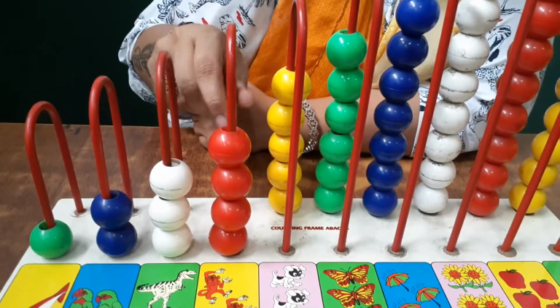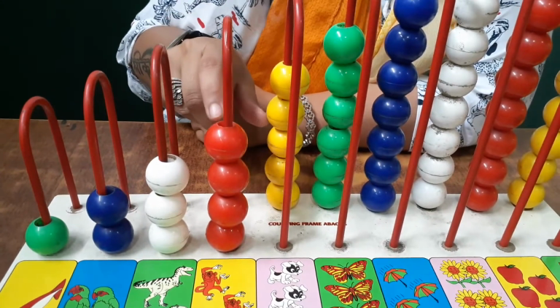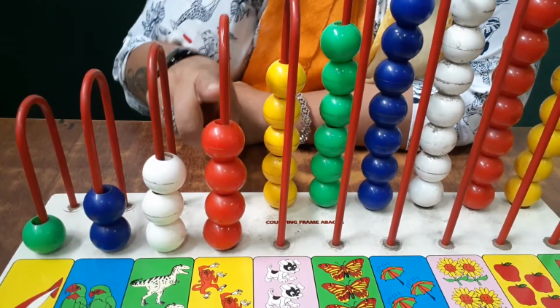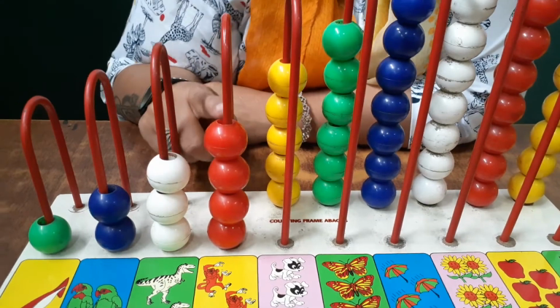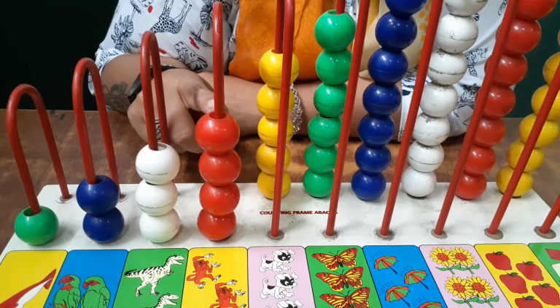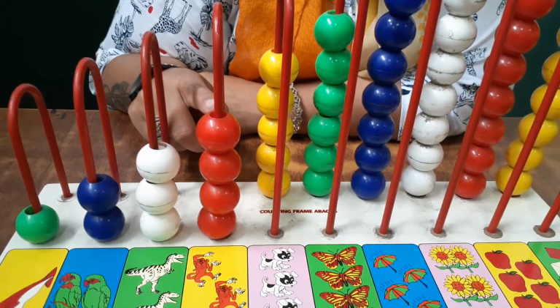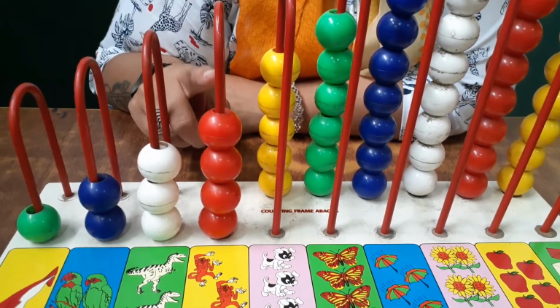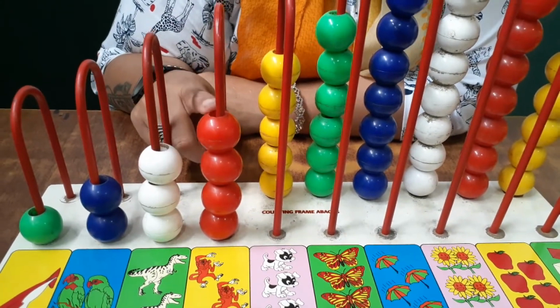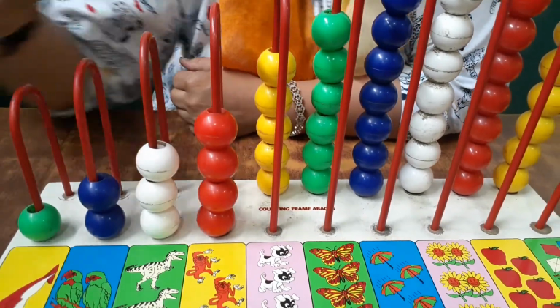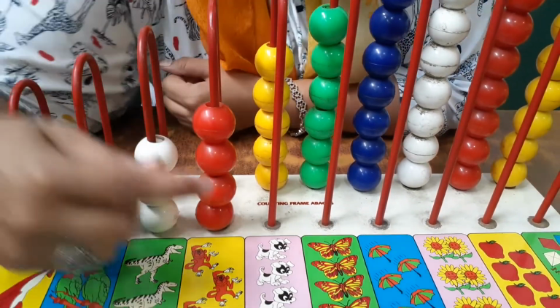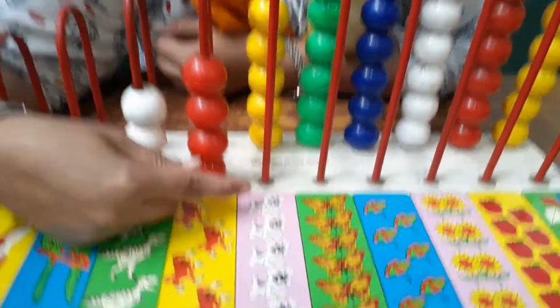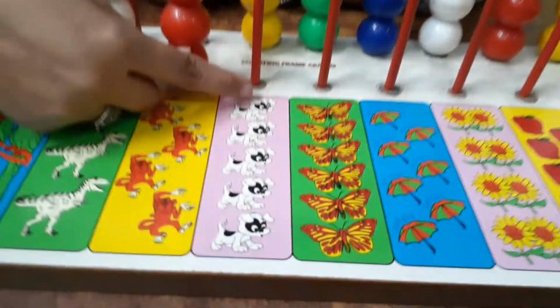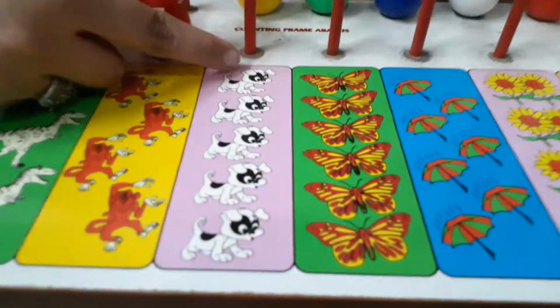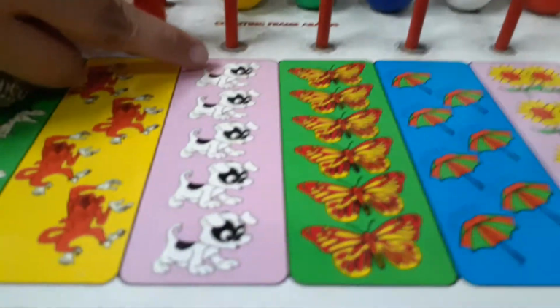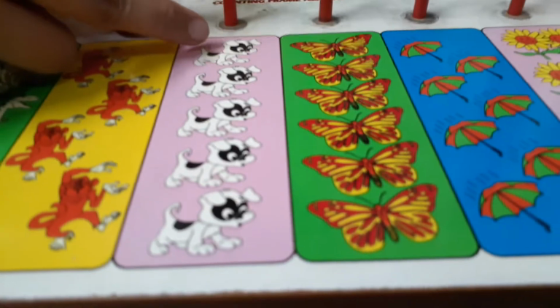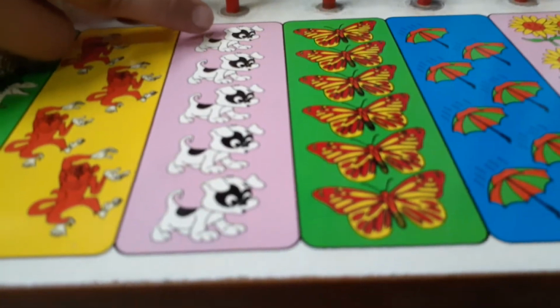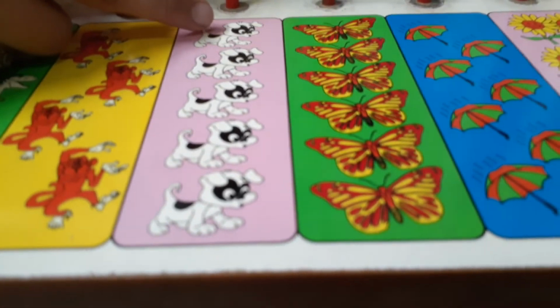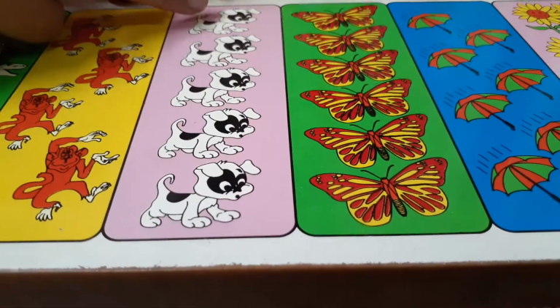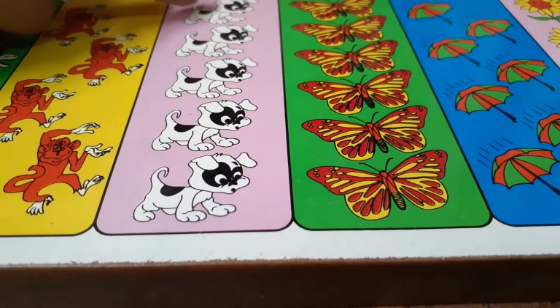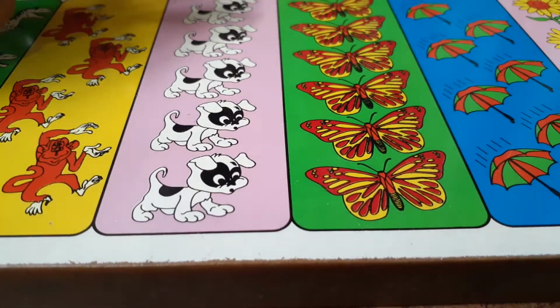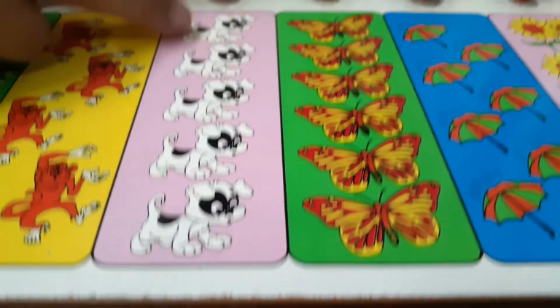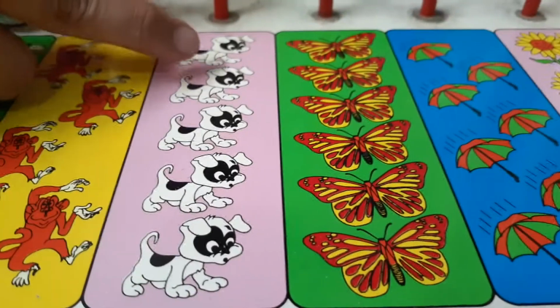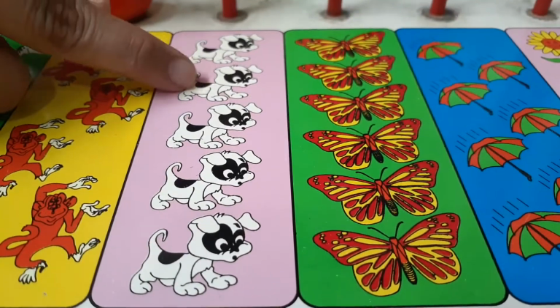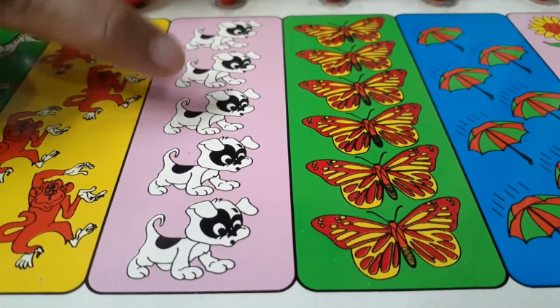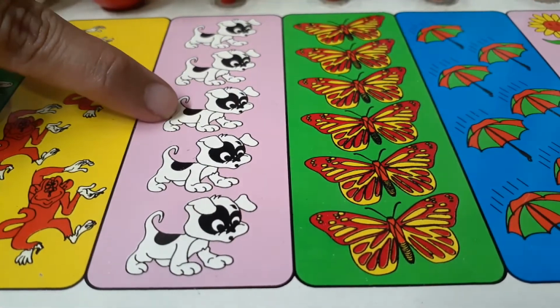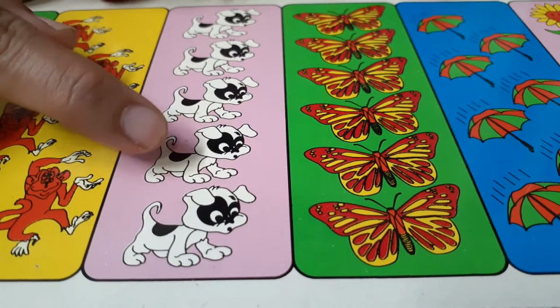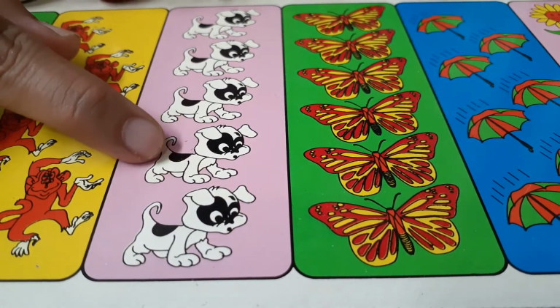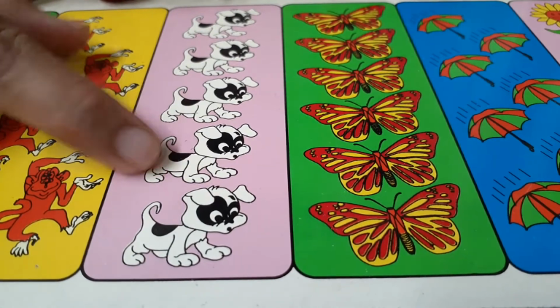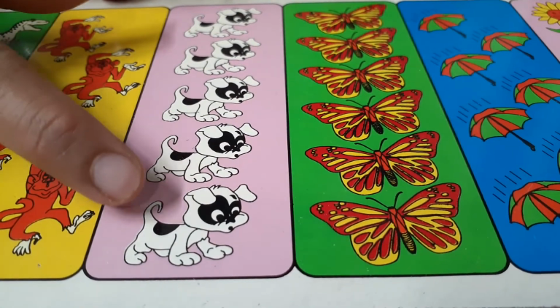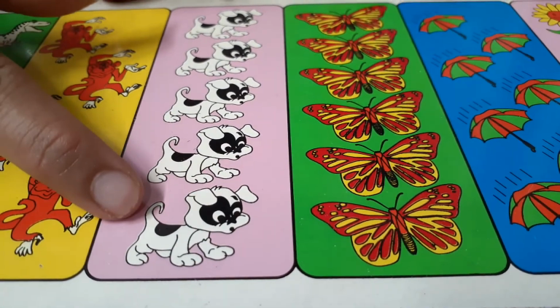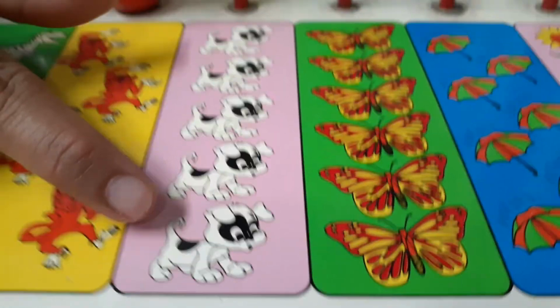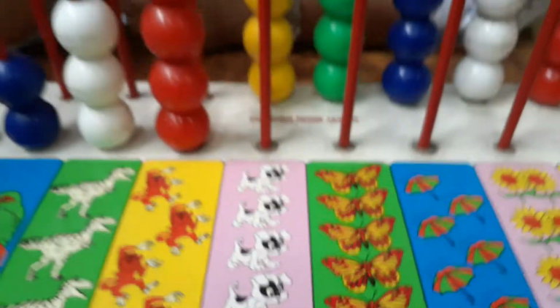And what is the color of the beads? Red. And what is this? Oh, these are doggies — dogs! One dog, two dogs, three dogs, four dogs, and five dogs.